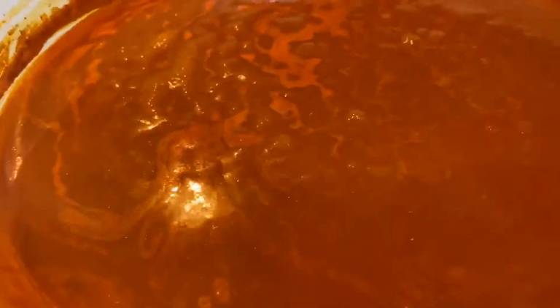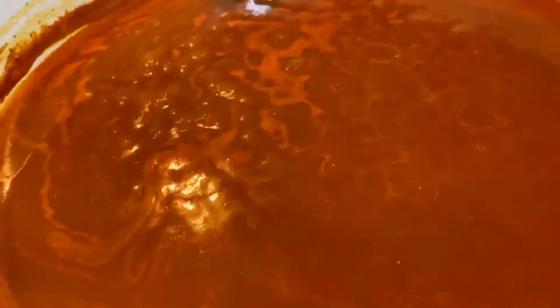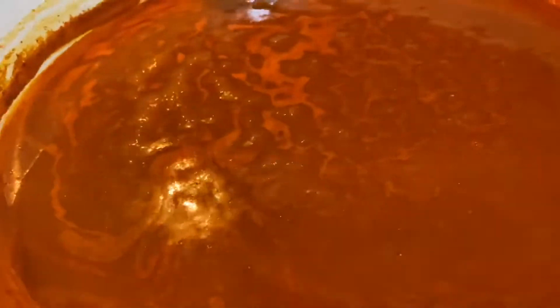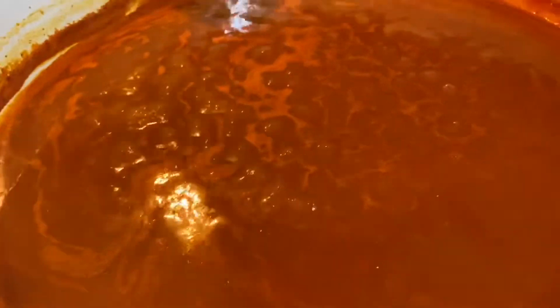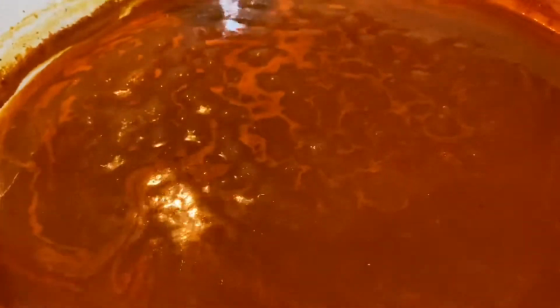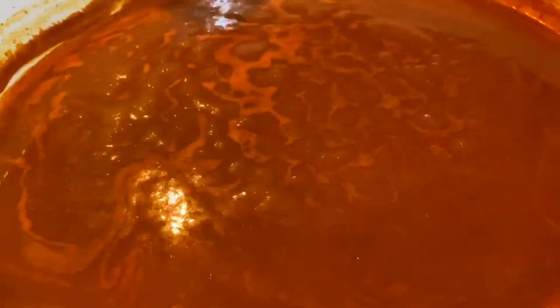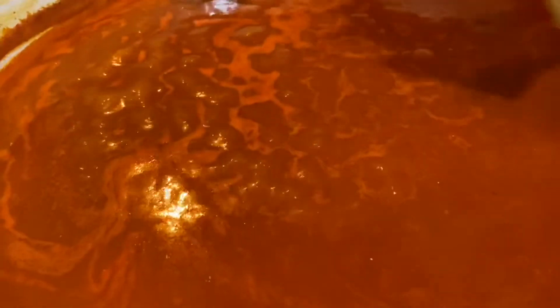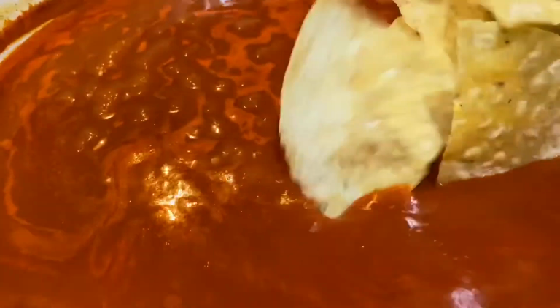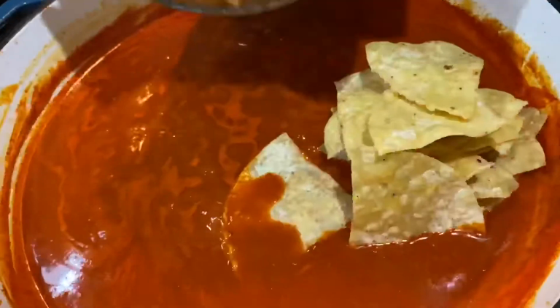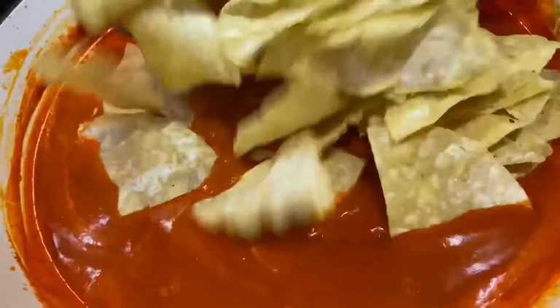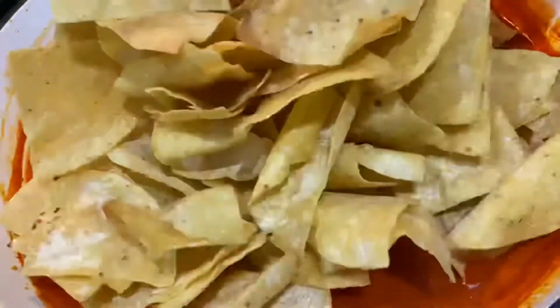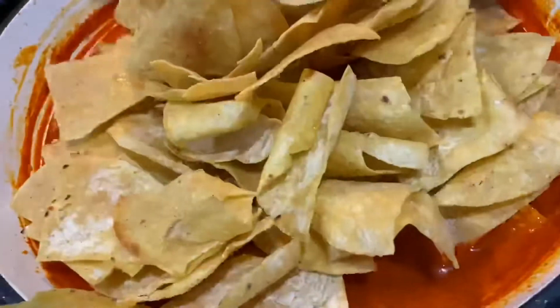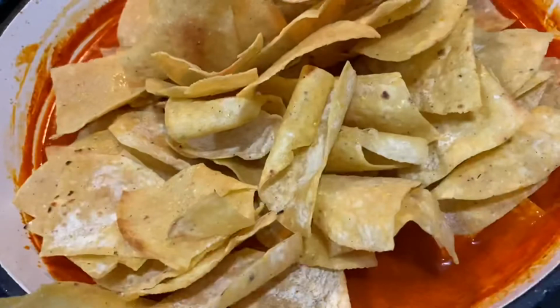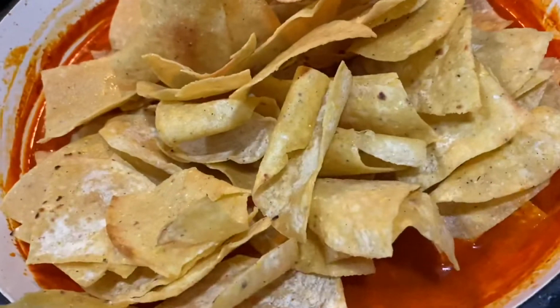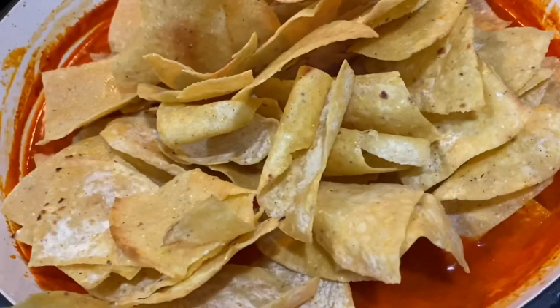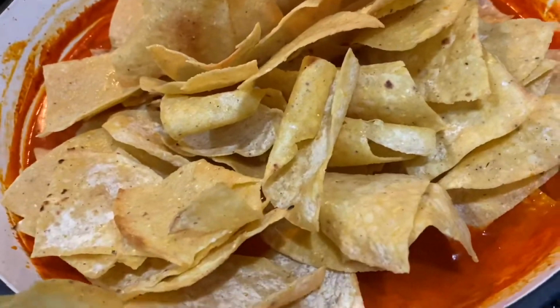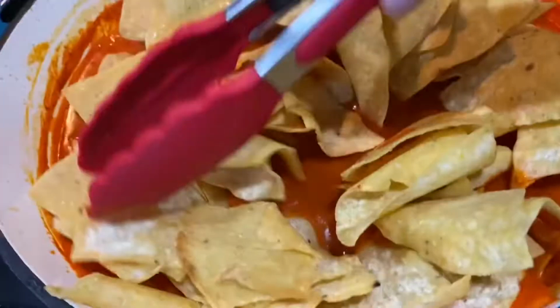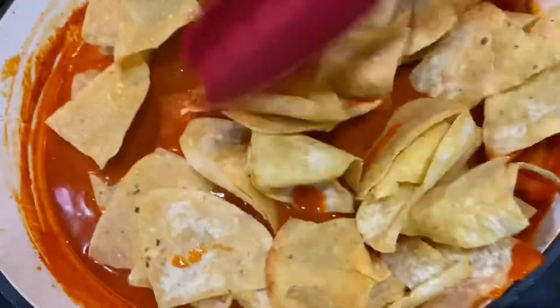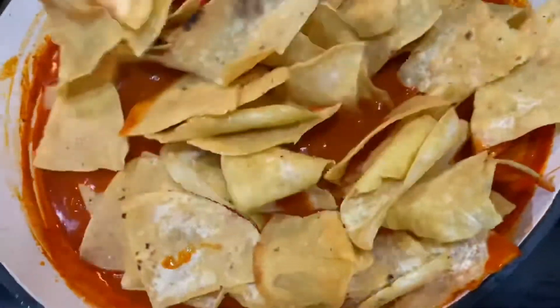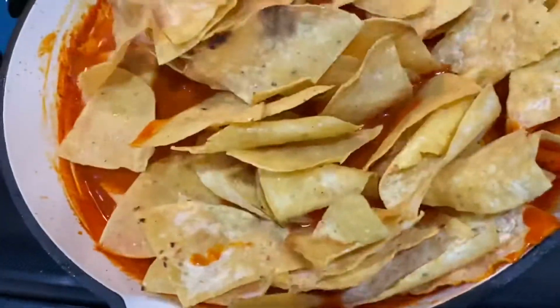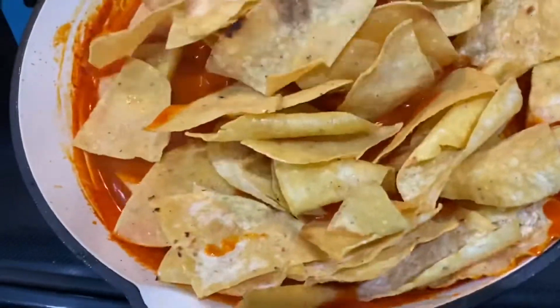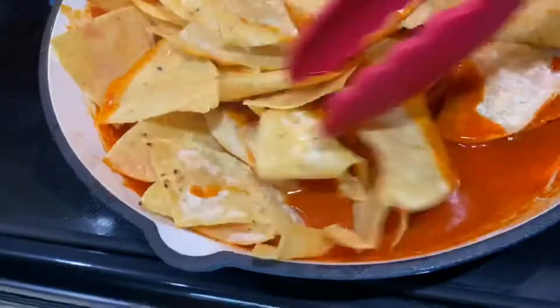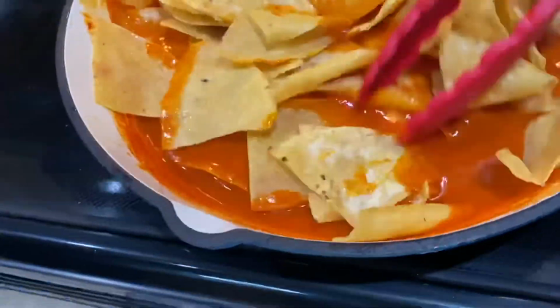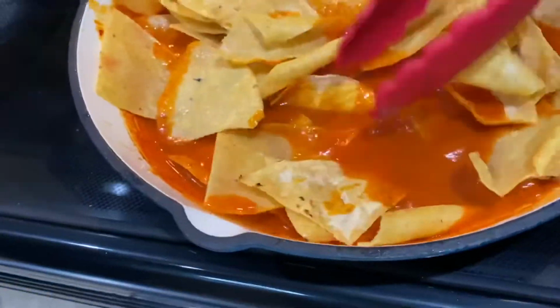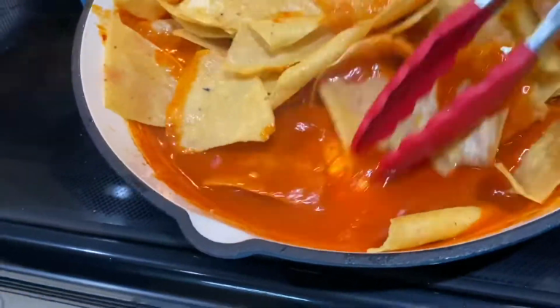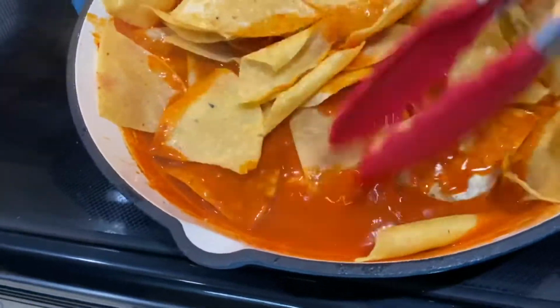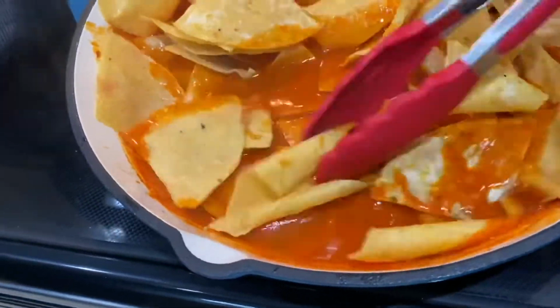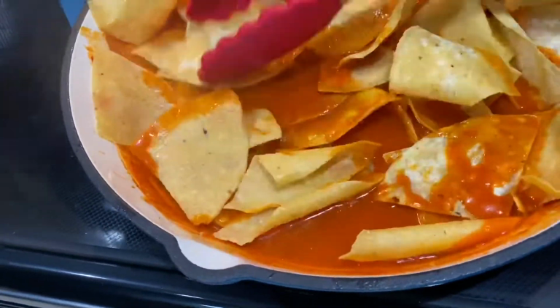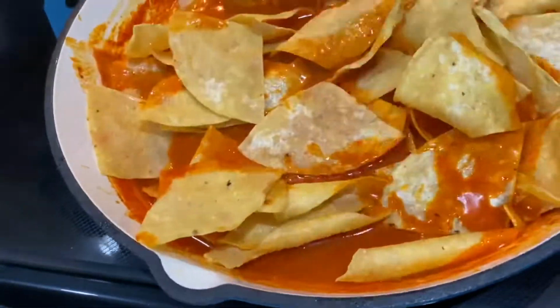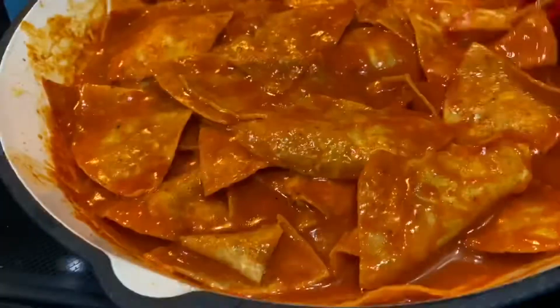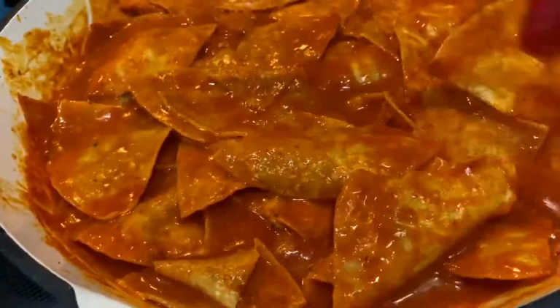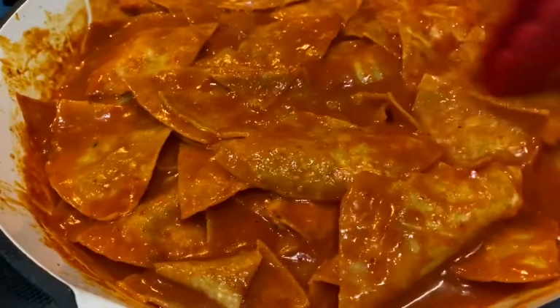Once it has a light thickness, add the tortillas back into the pan. Turn off the burner and move the tortillas around until they're completely submerged in the sauce.